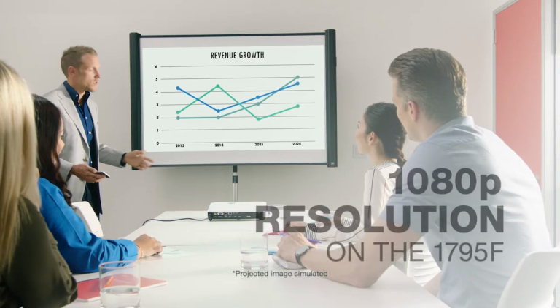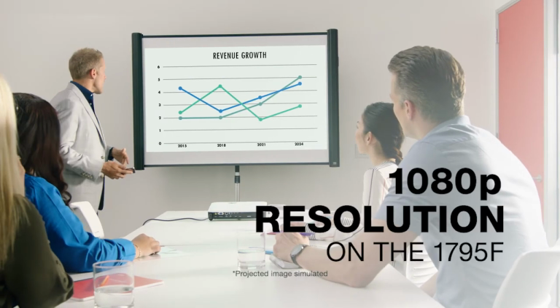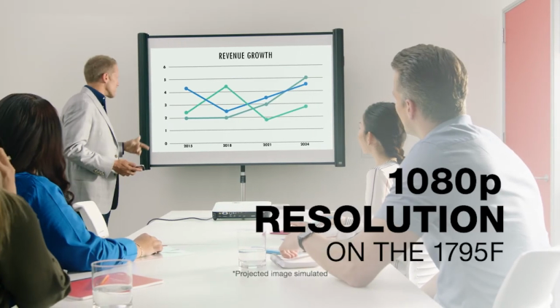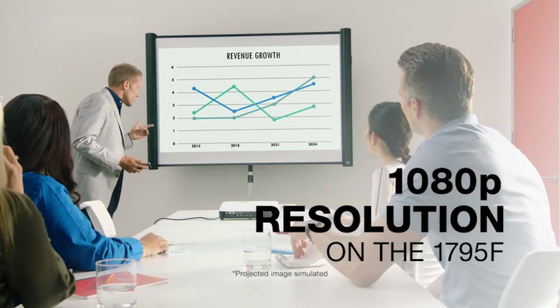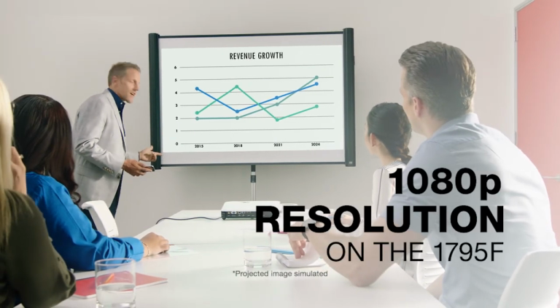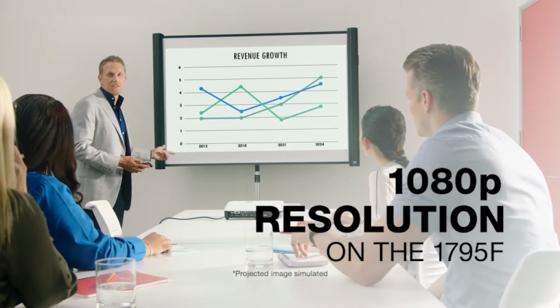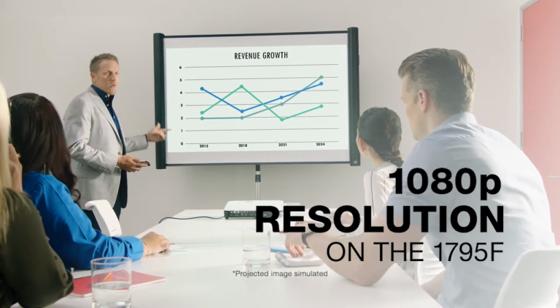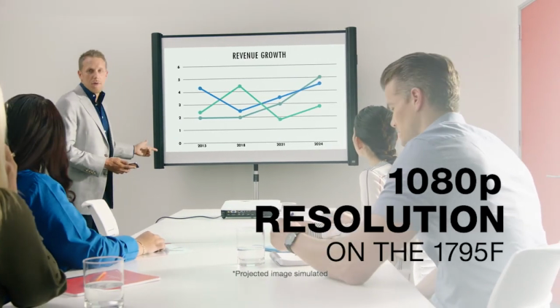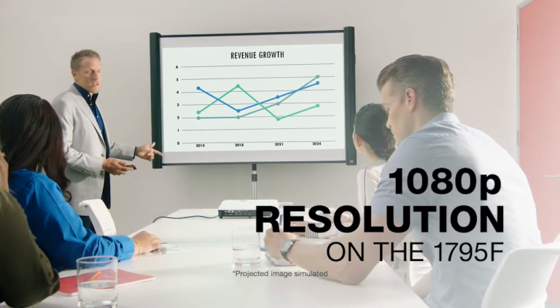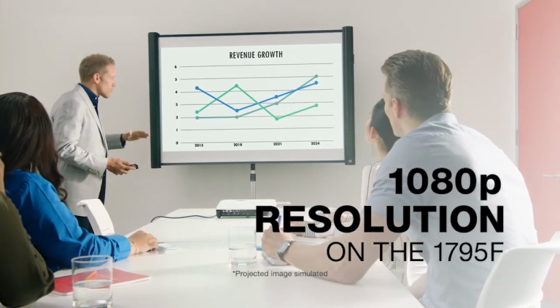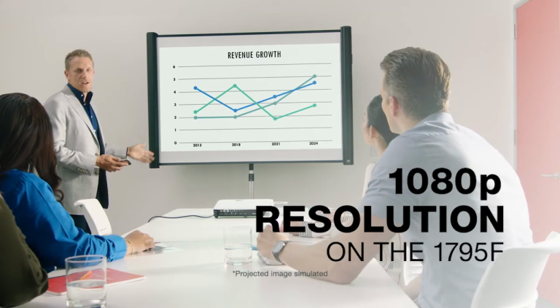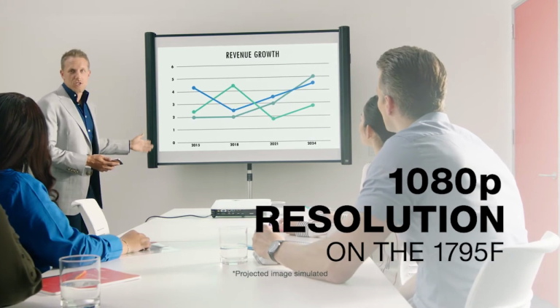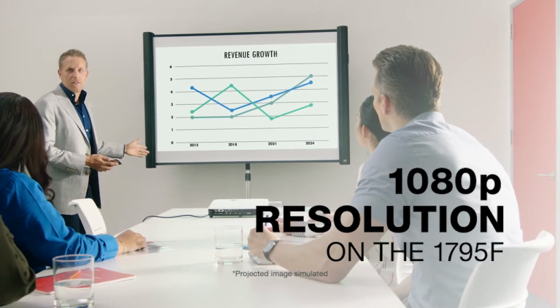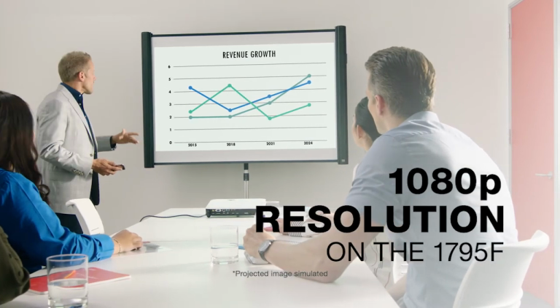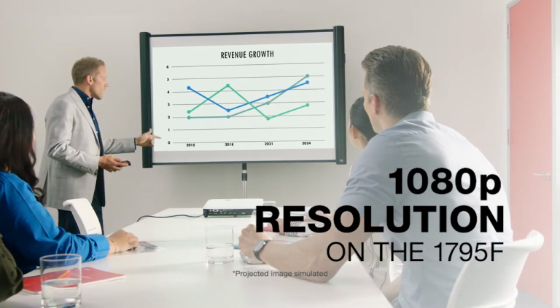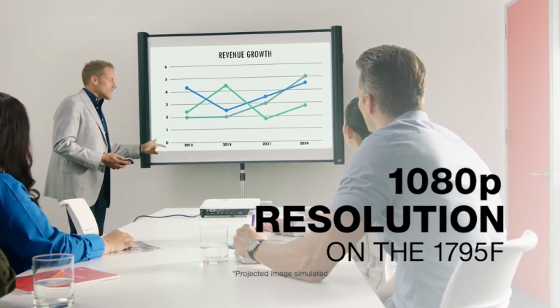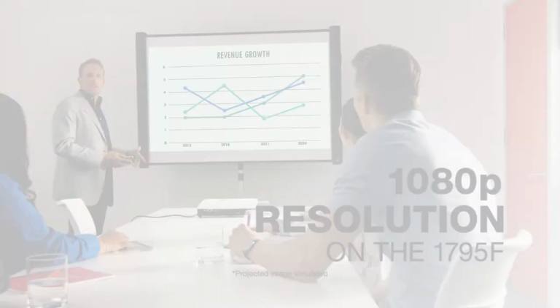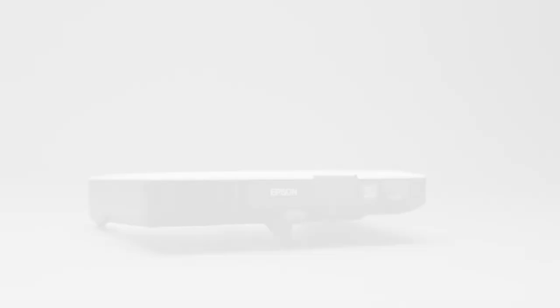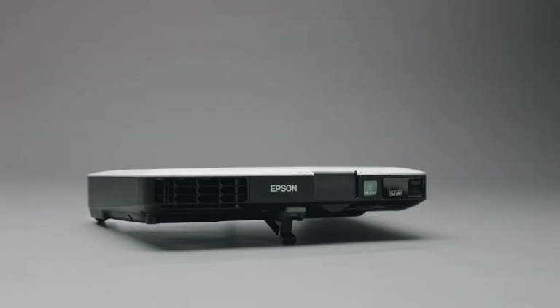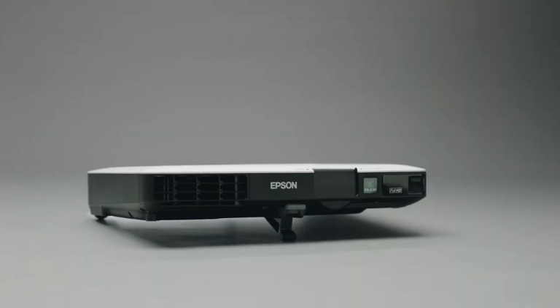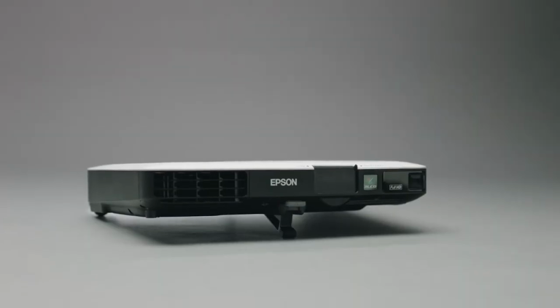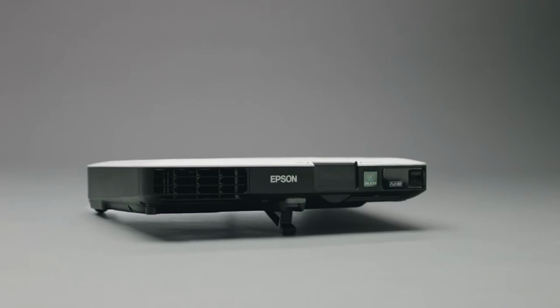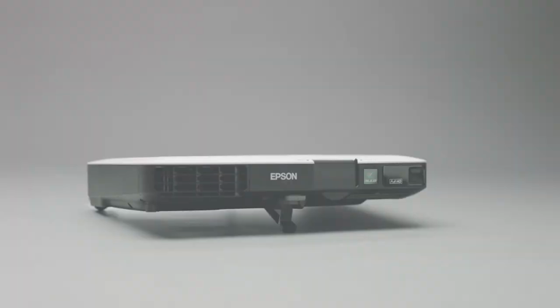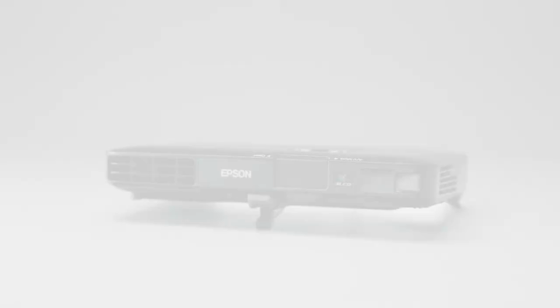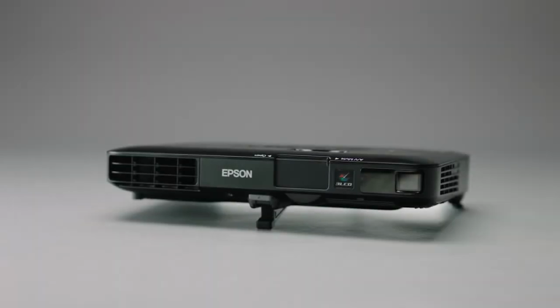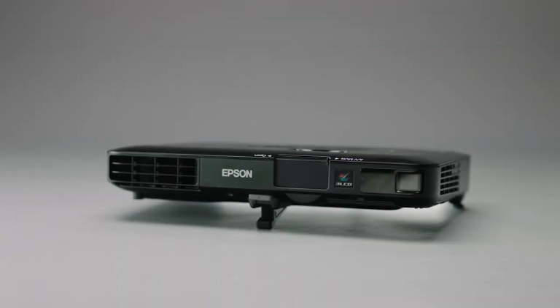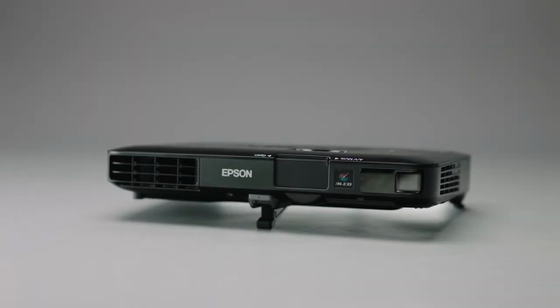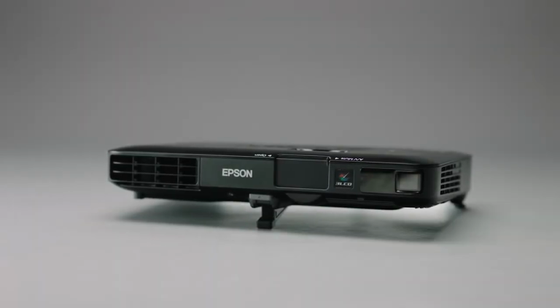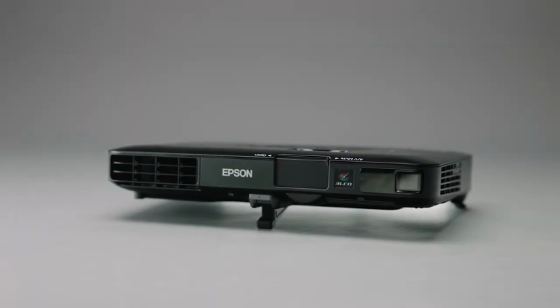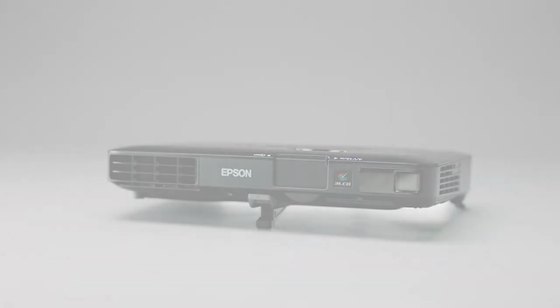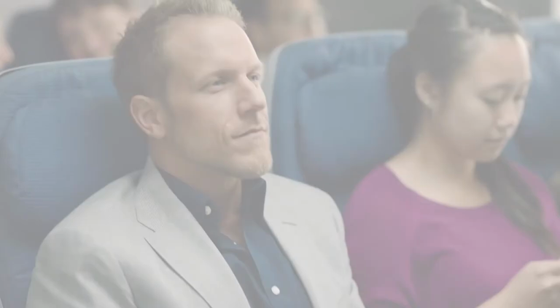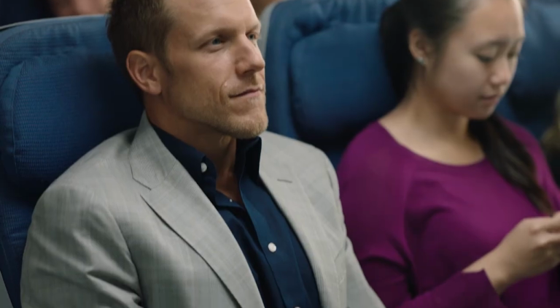And with up to 1080p resolution, your Full HD 1080p content will be sharp and clear, keeping your audience engaged. These stylish cutting-edge compact projectors are the perfect presentation tool for road warriors that need ultimate portability.